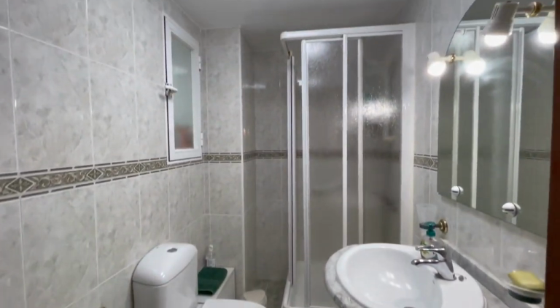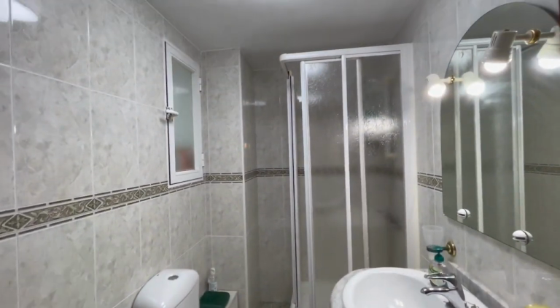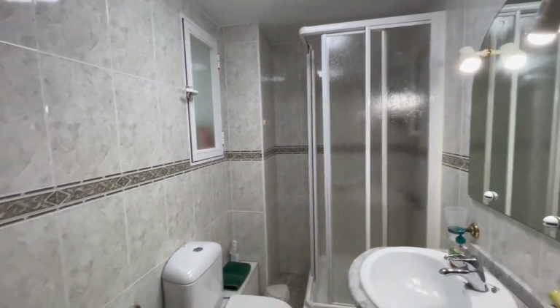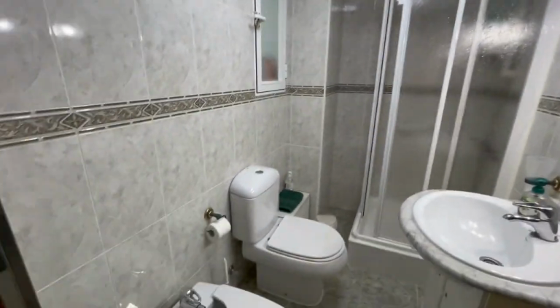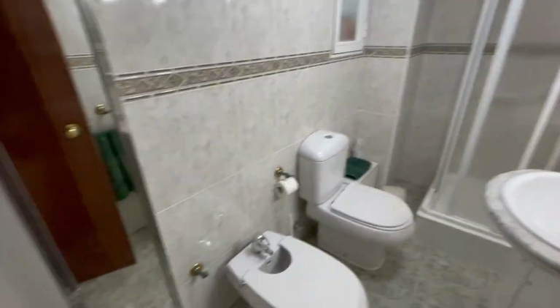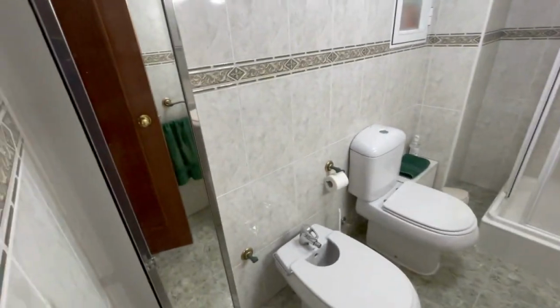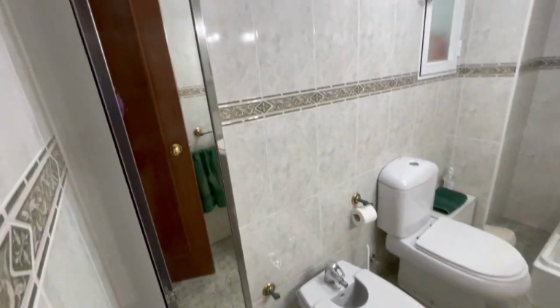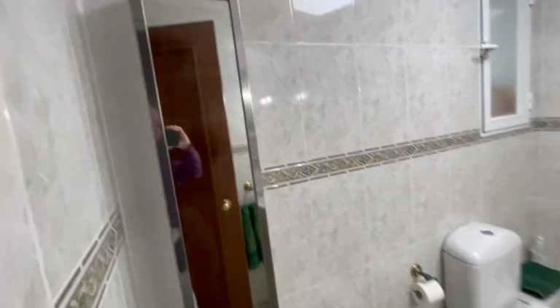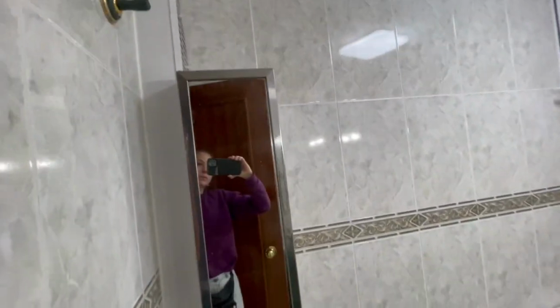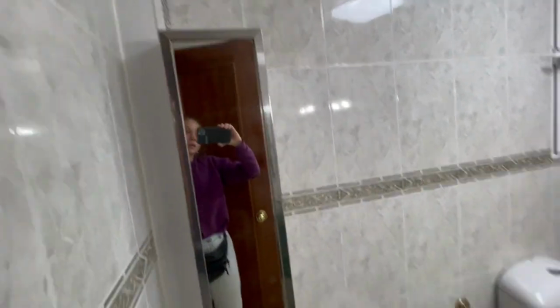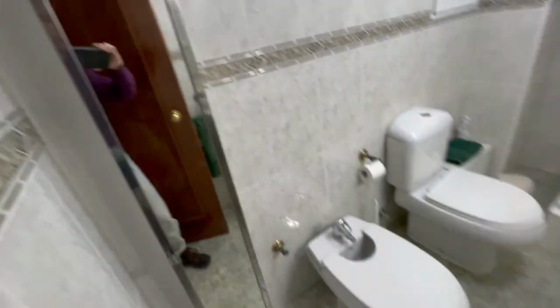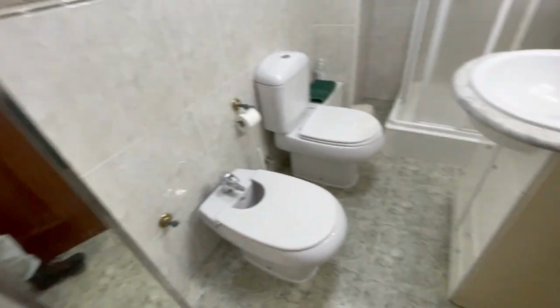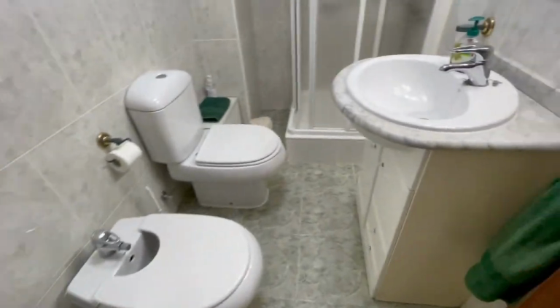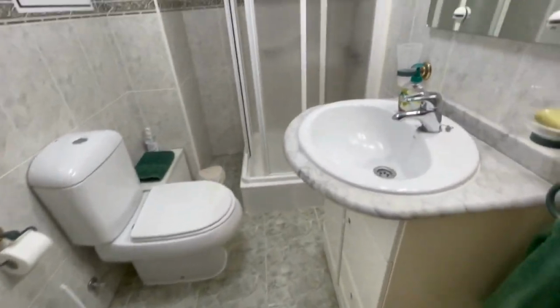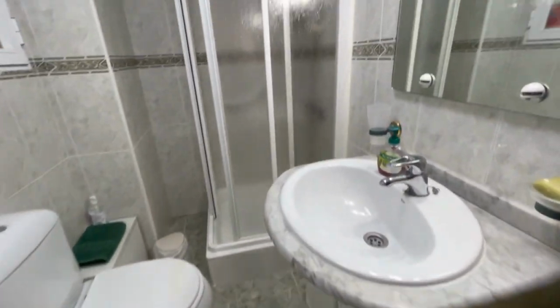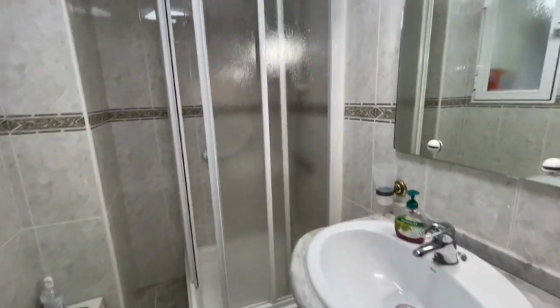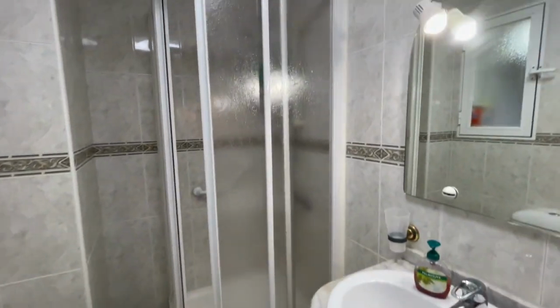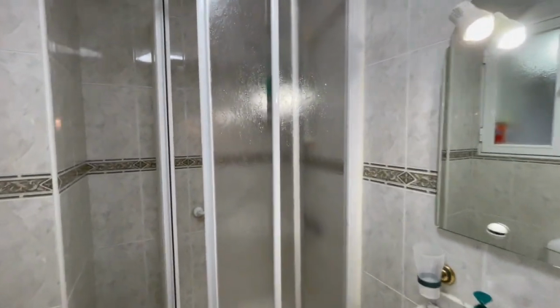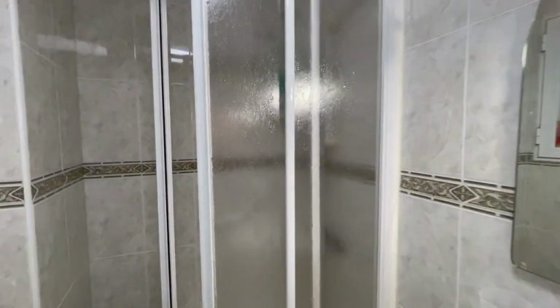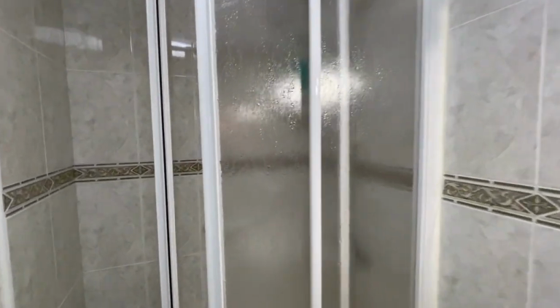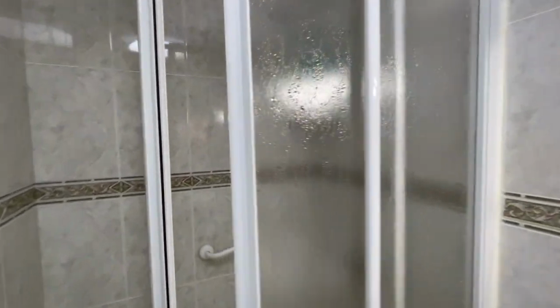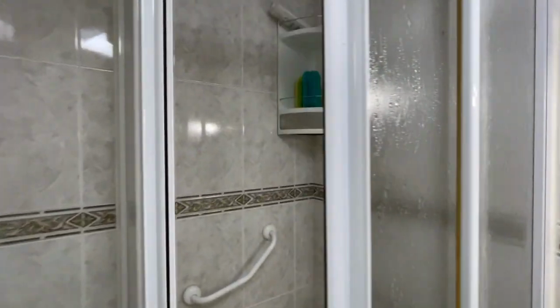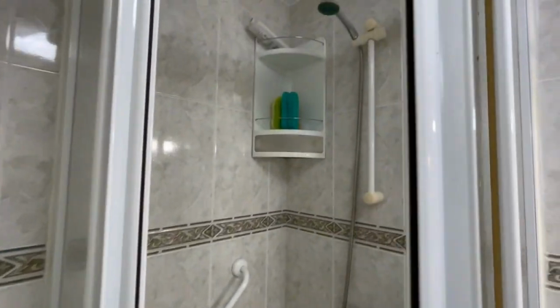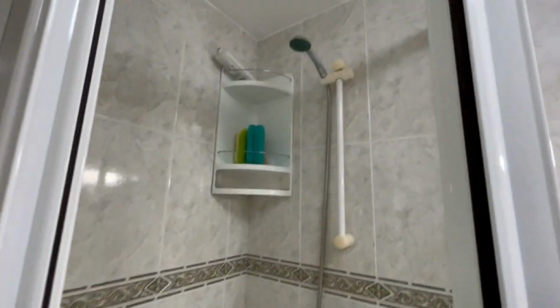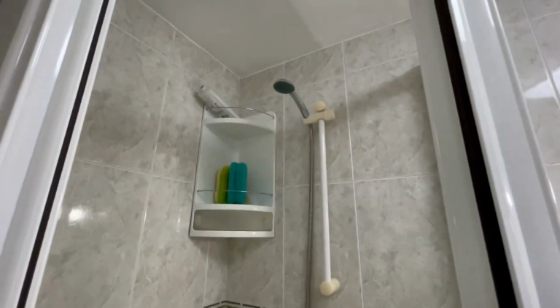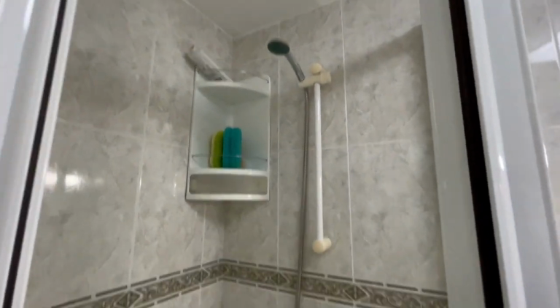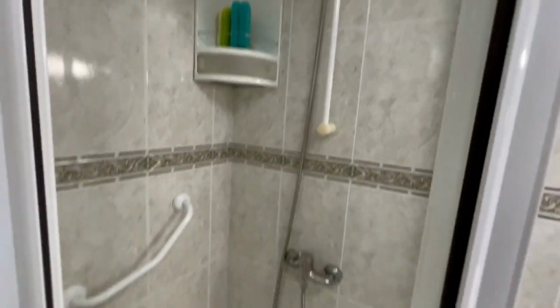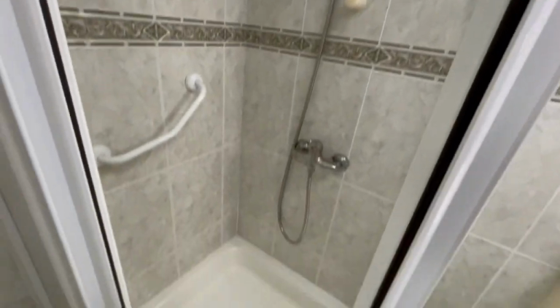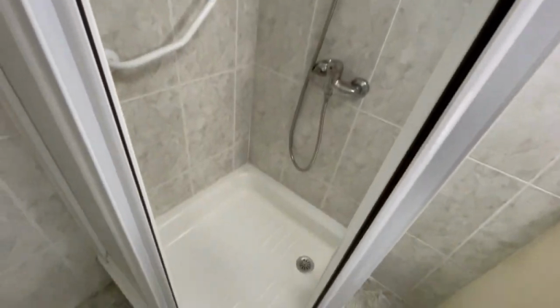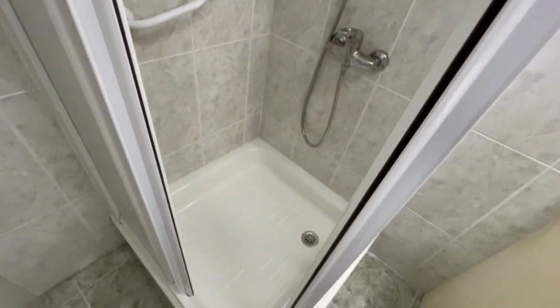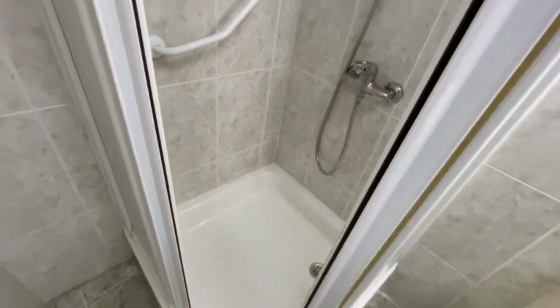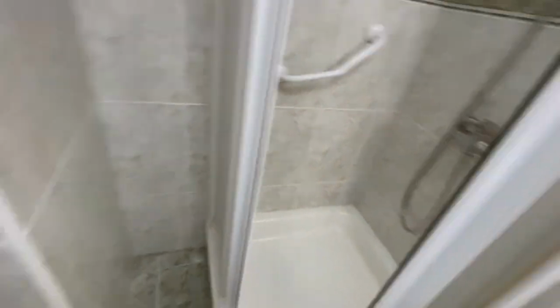Let's check the second bathroom. It also has two tanks and closets, and the shower also looks nice and has an excellent size.